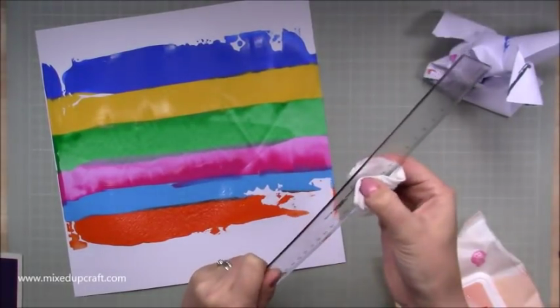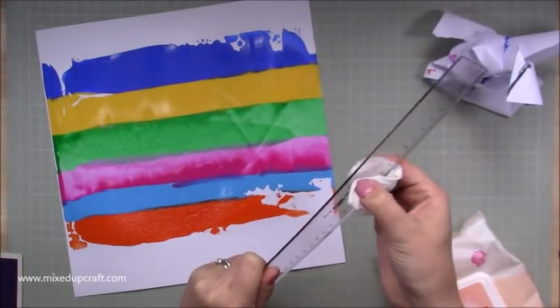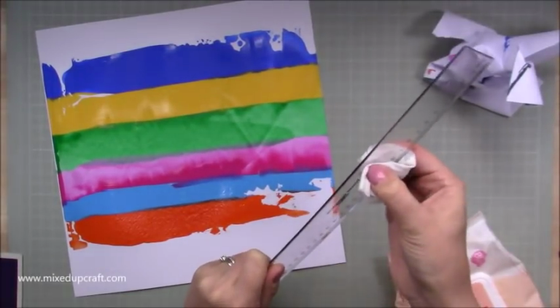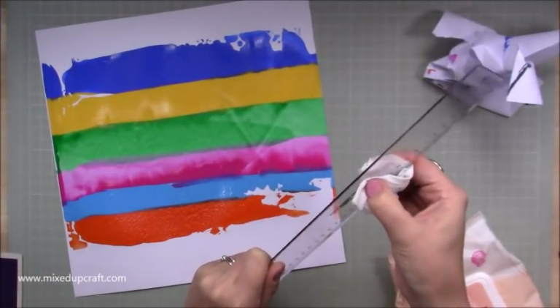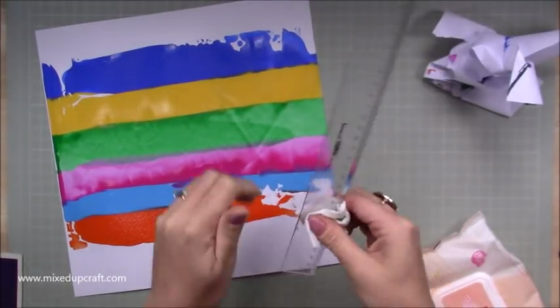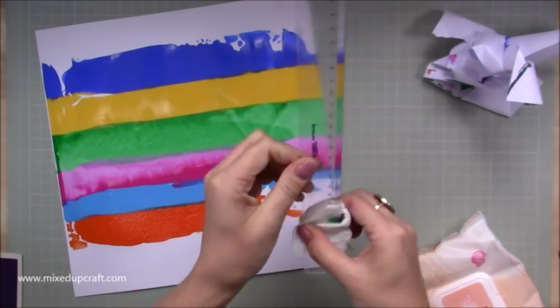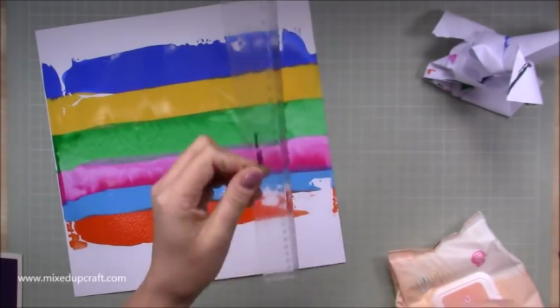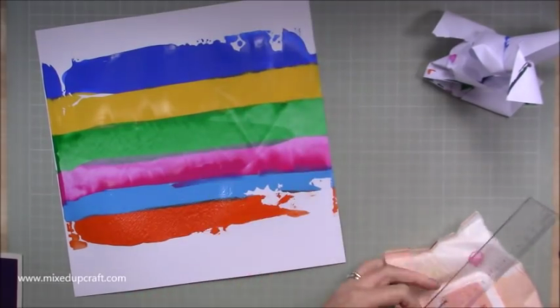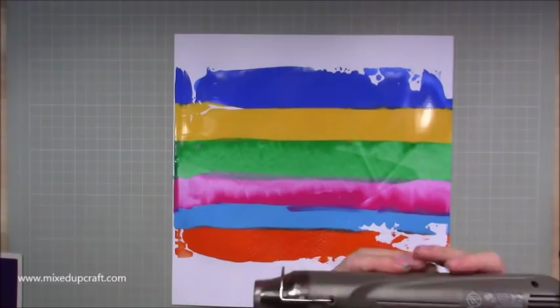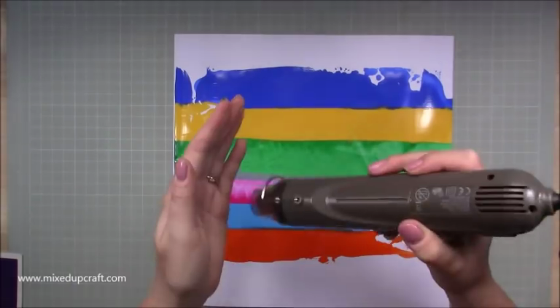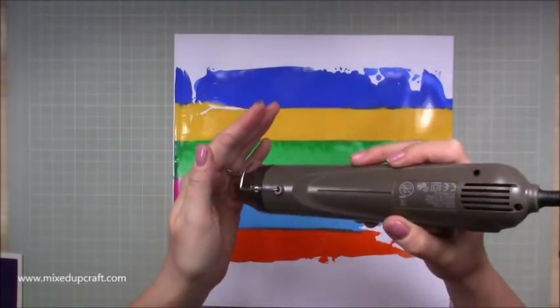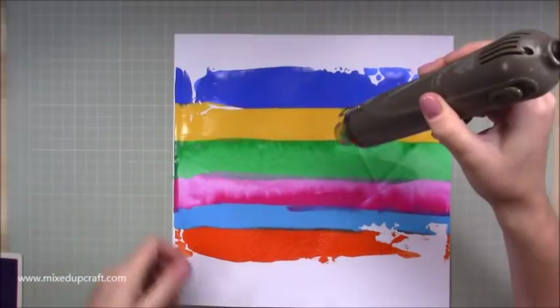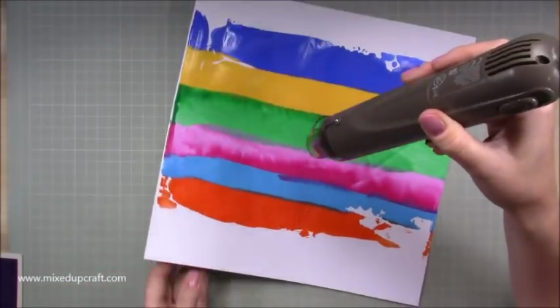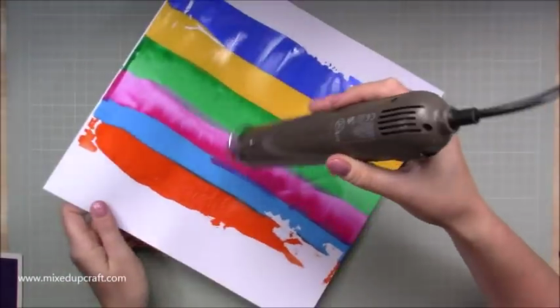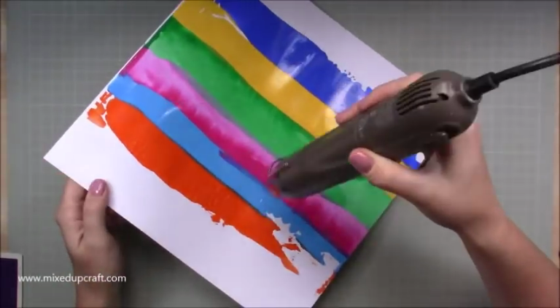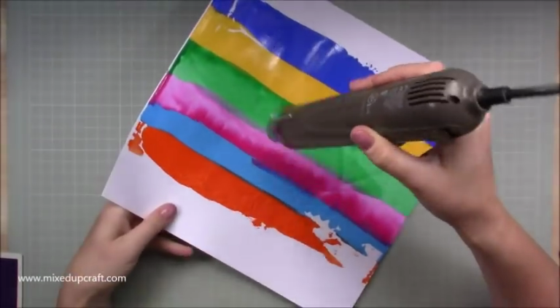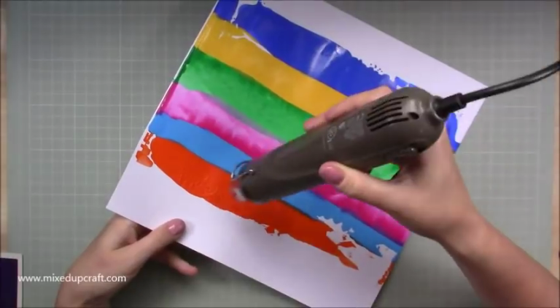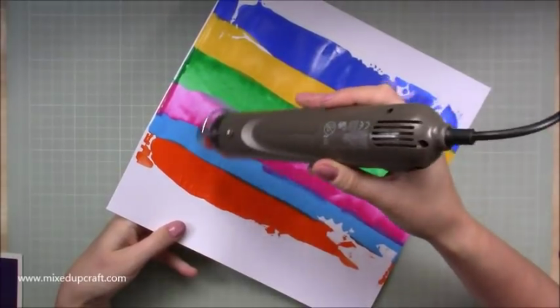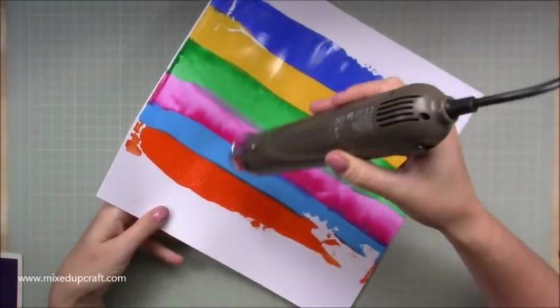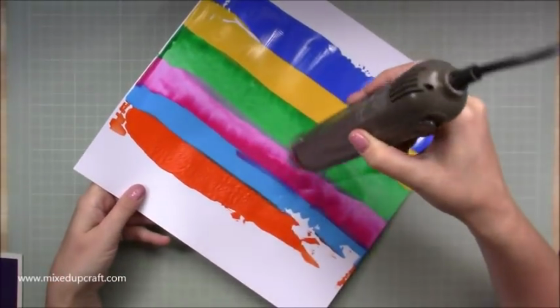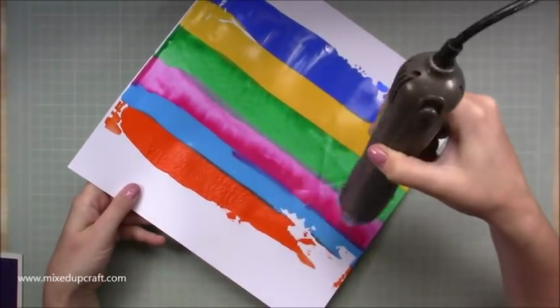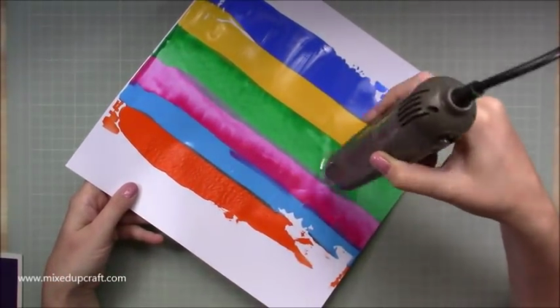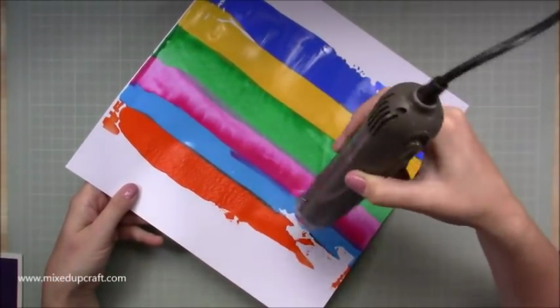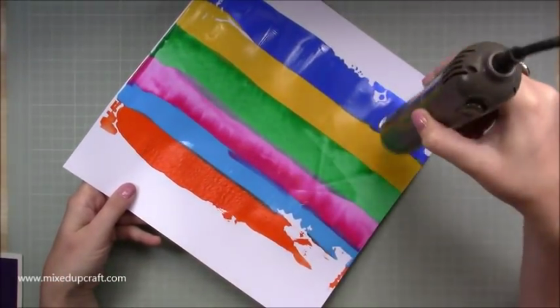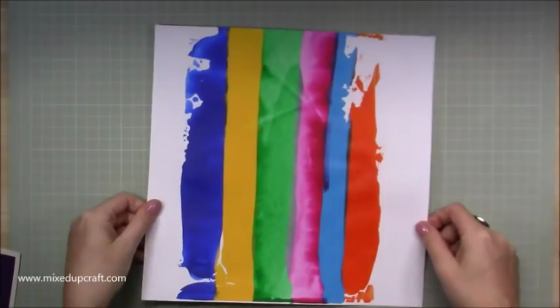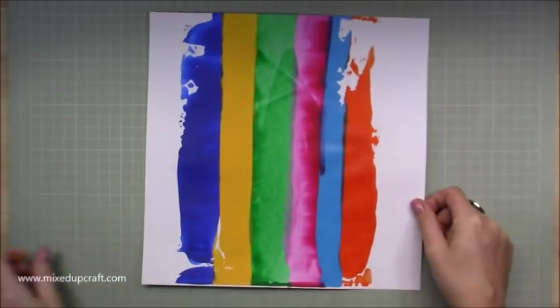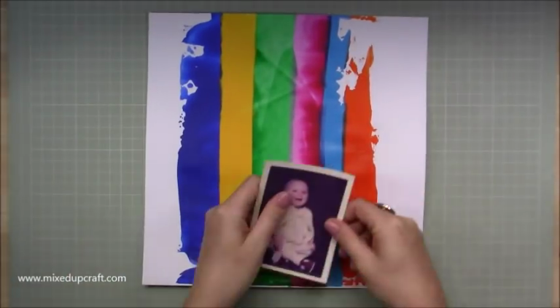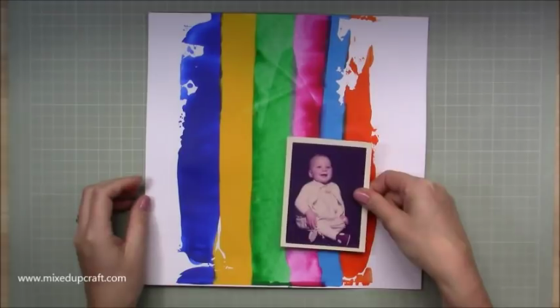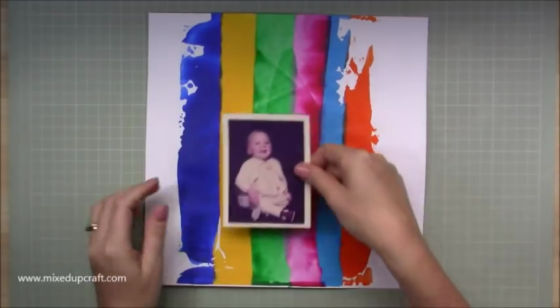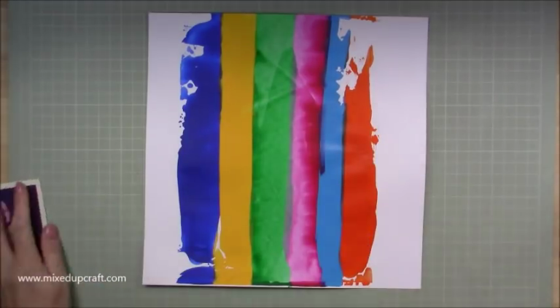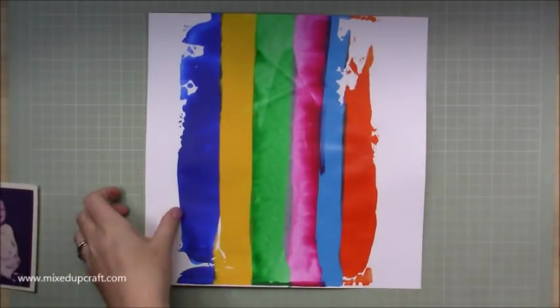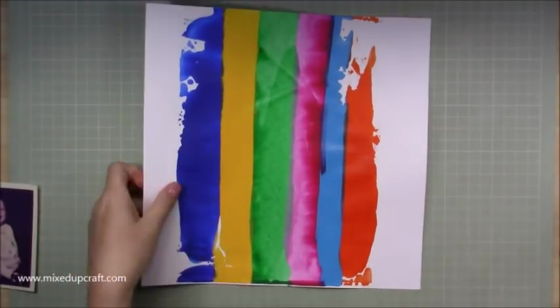I went over it twice and I'm just cleaning off the excess there. You want to do those things straight away — you don't want to leave that to dry because it's just a pain to get off. So now I'm going to heat set it. I've used a few different brands of acrylics, they all dry shiny but some took longer than others, but I really like how that's come together.